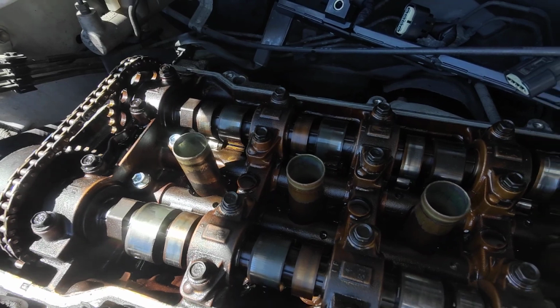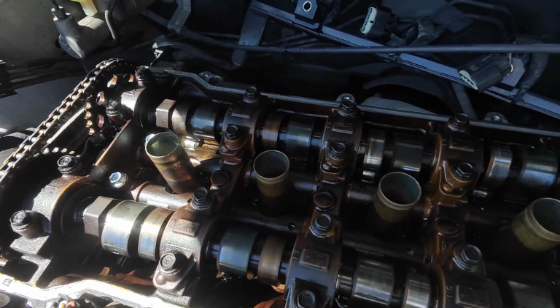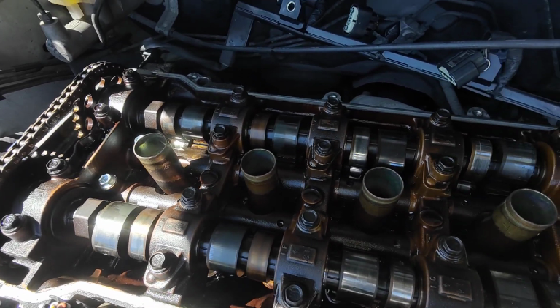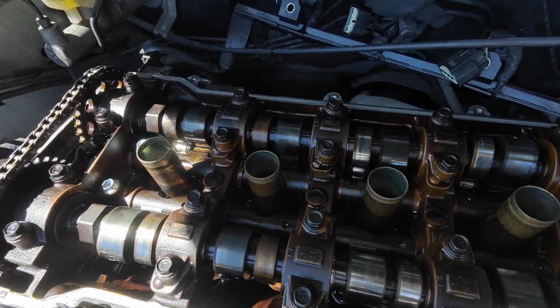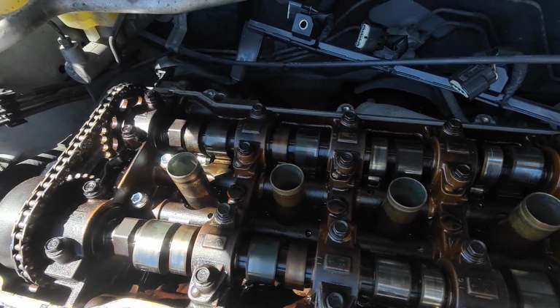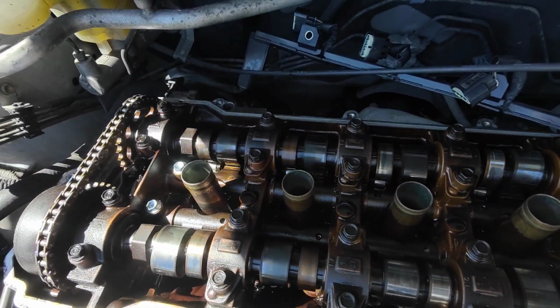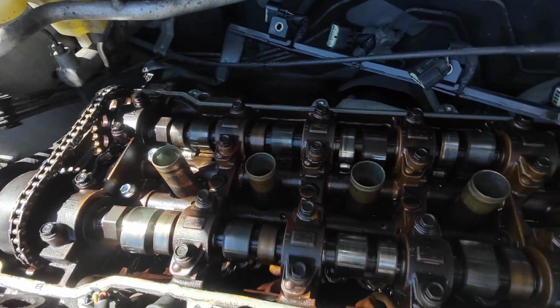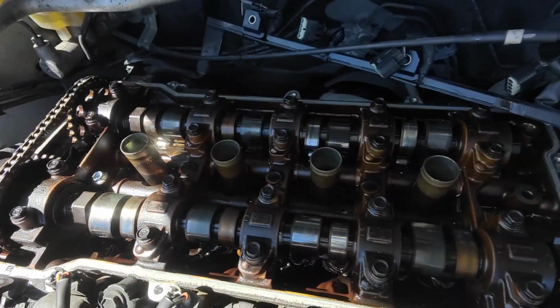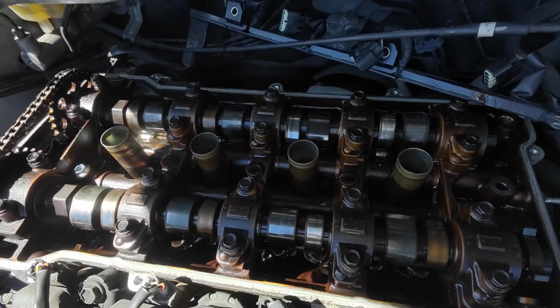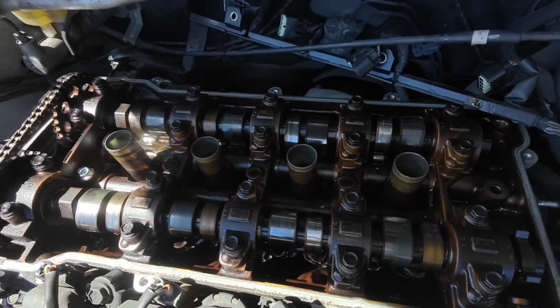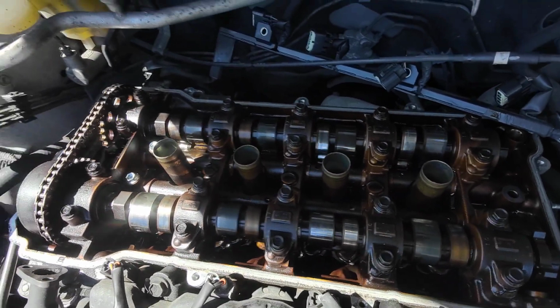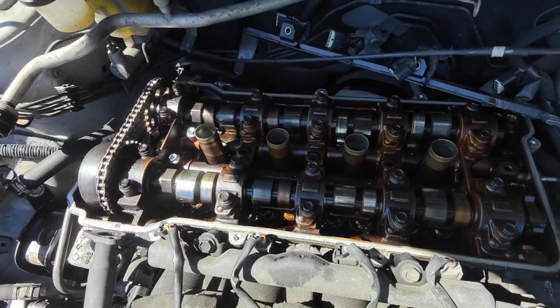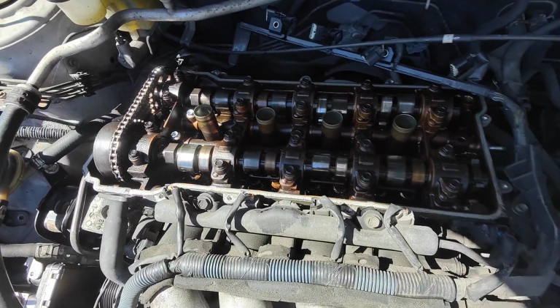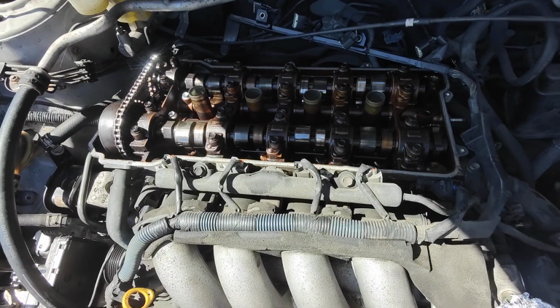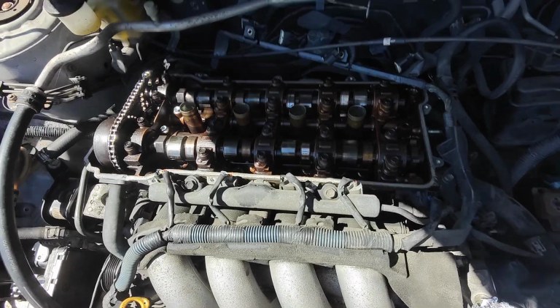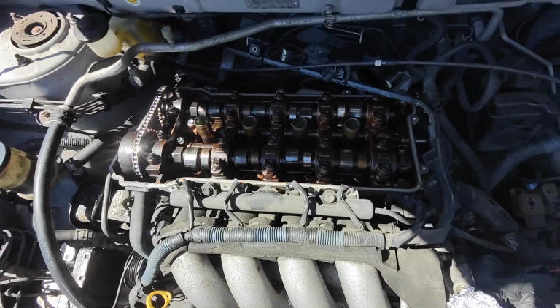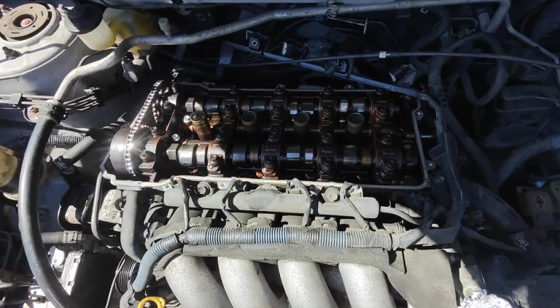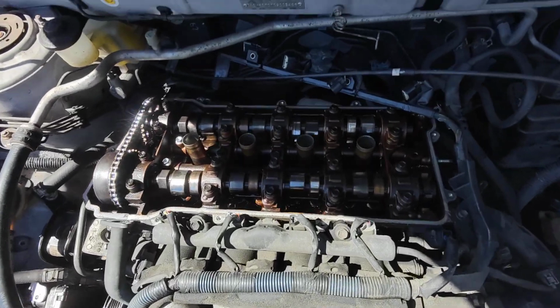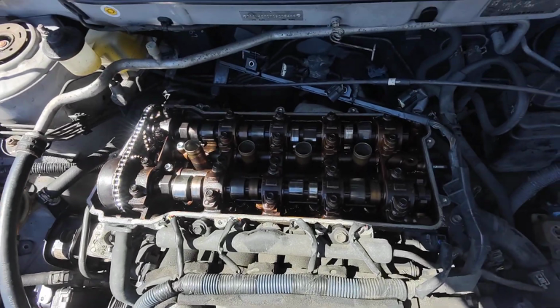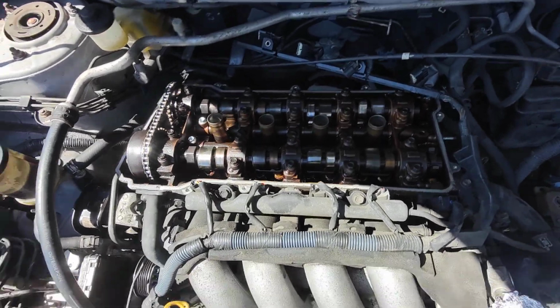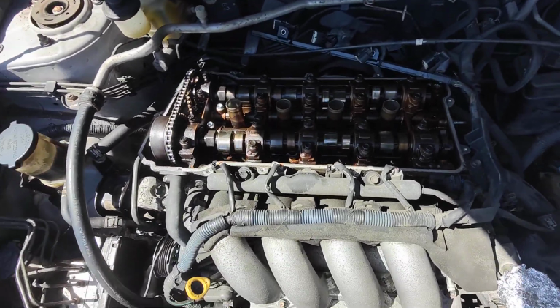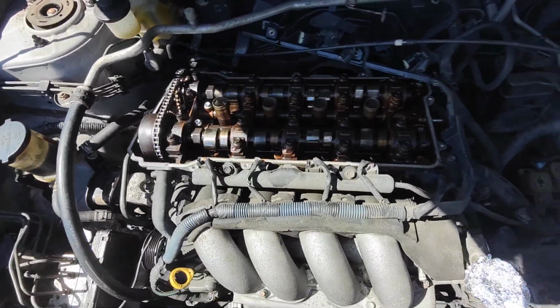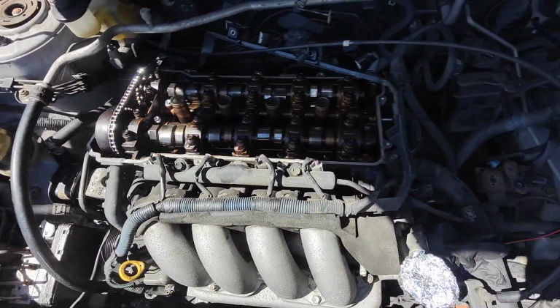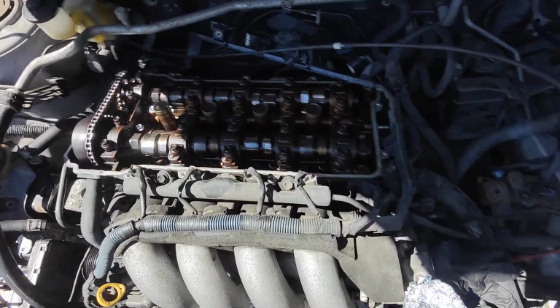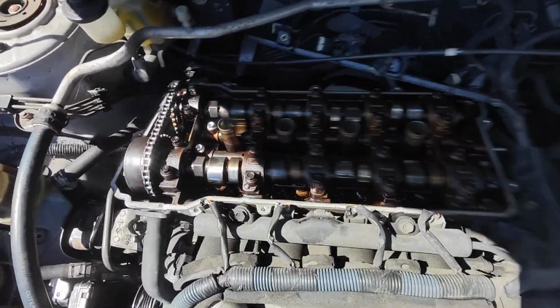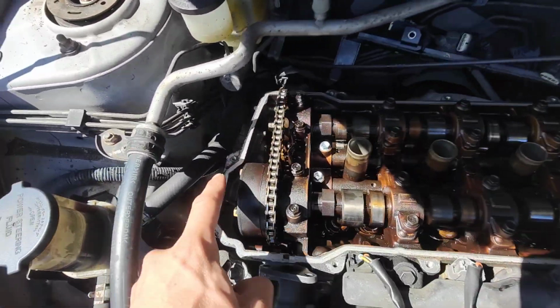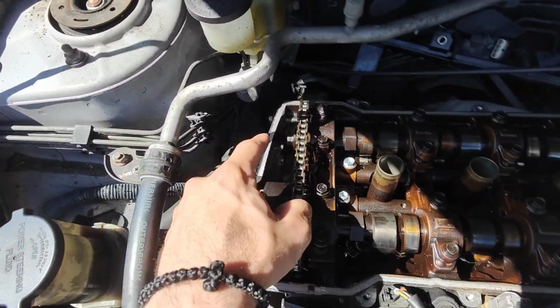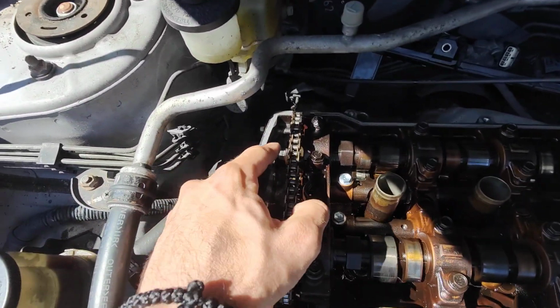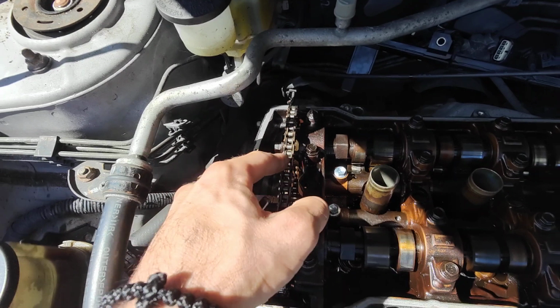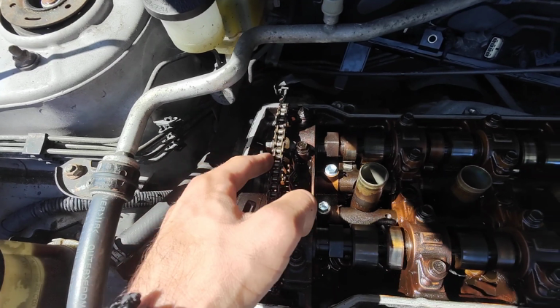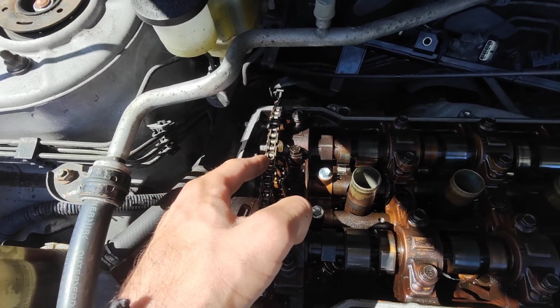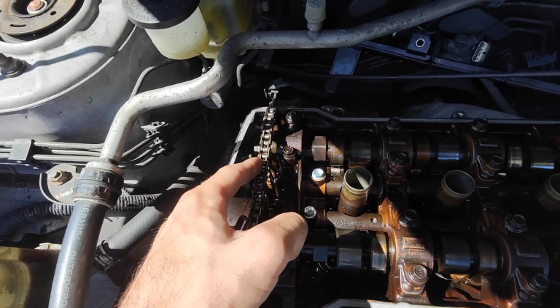This is why I didn't want to take the cams off — this engine is all in this bay. Once you take the cams off, if that timing chain falls, you're in trouble, because that is on the bottom gear.